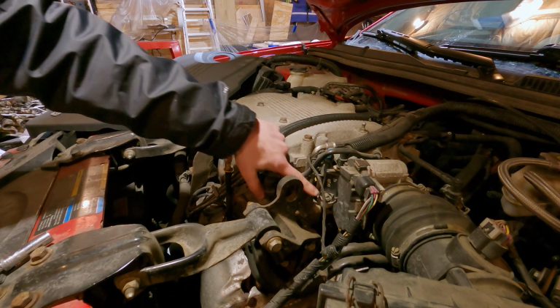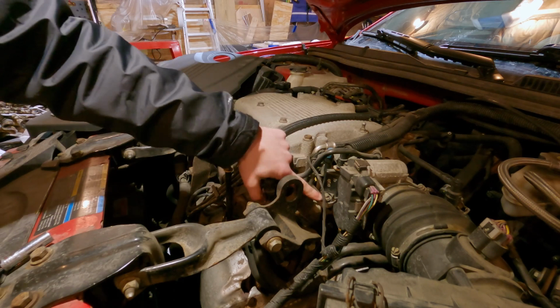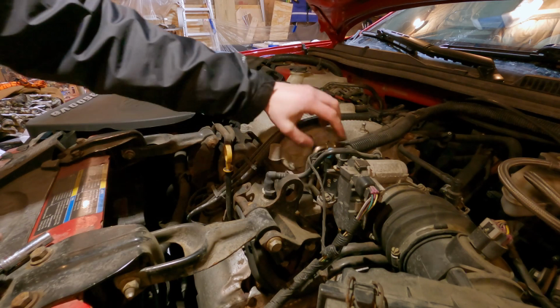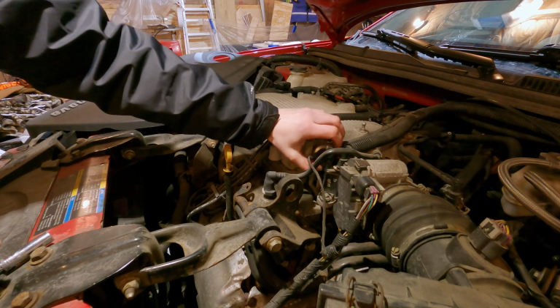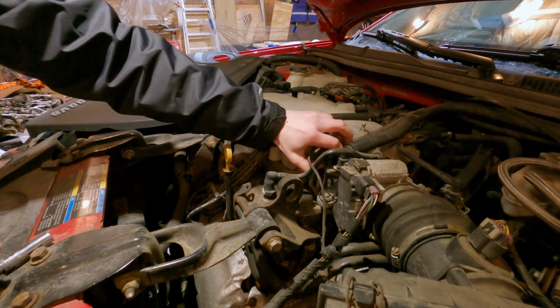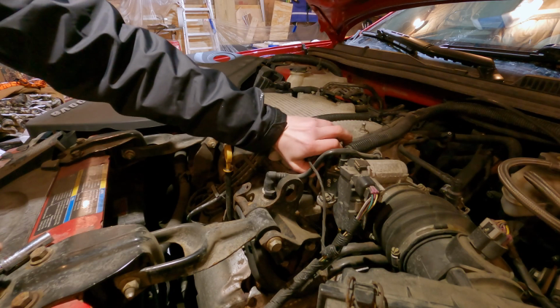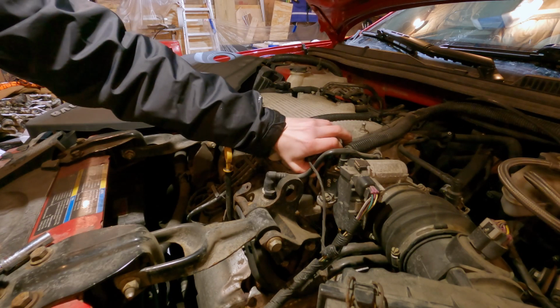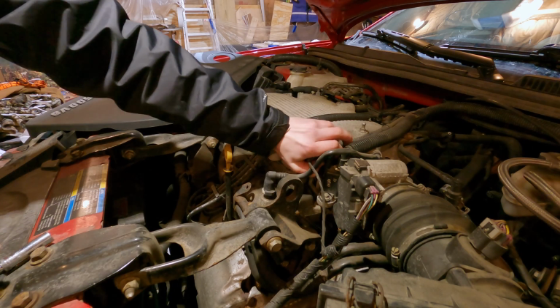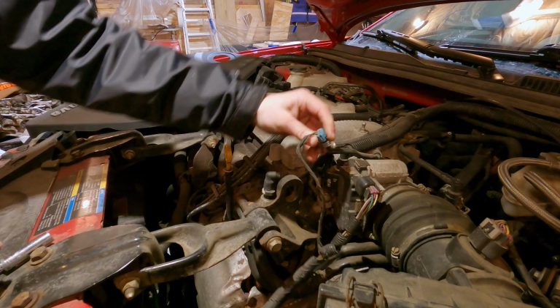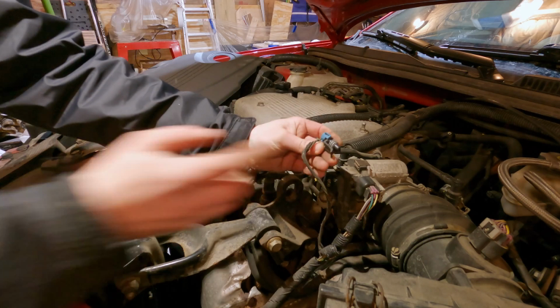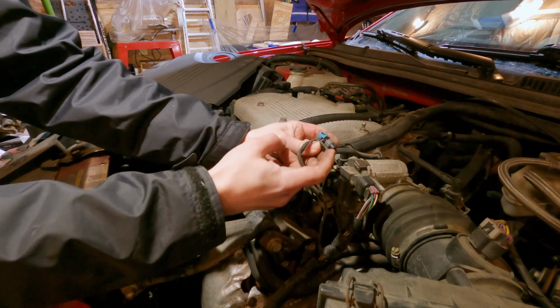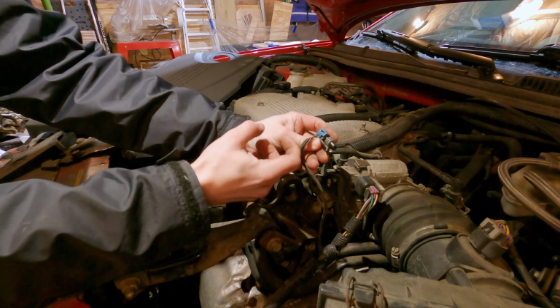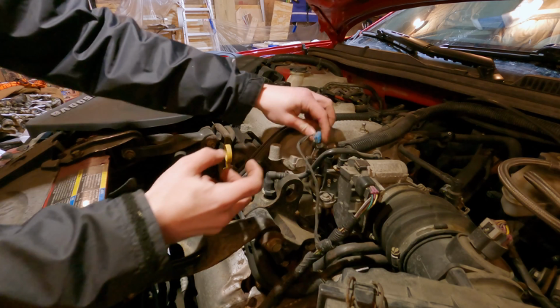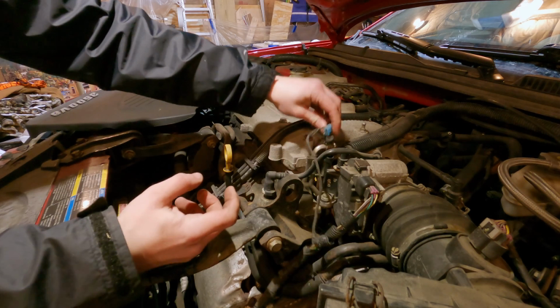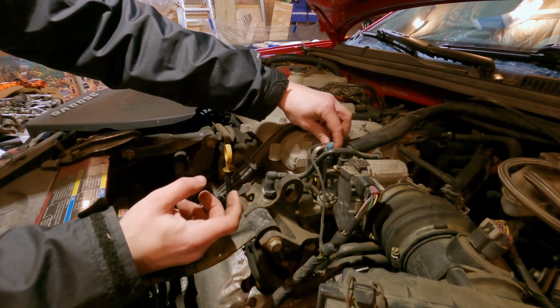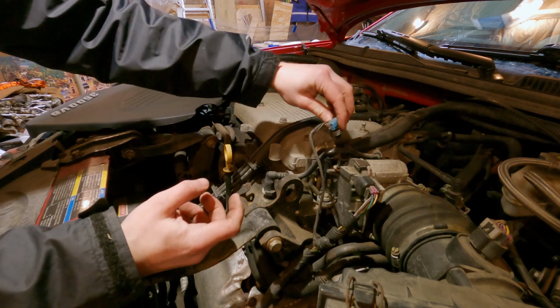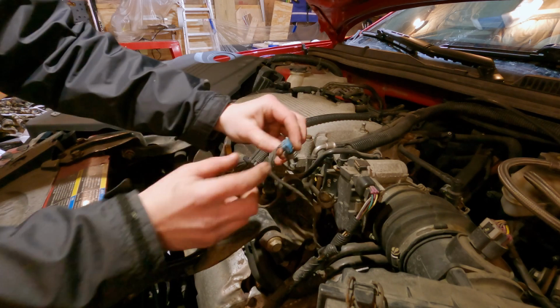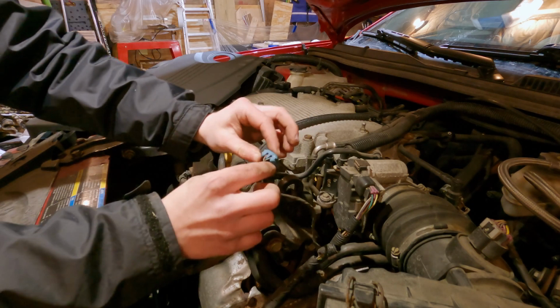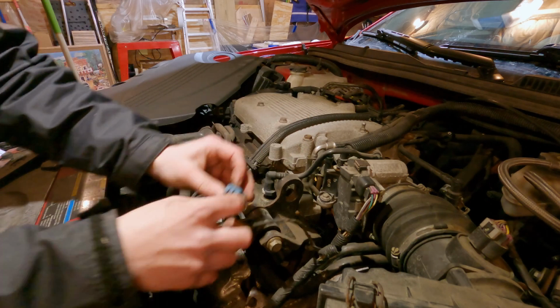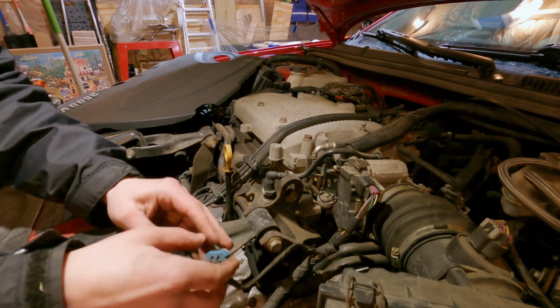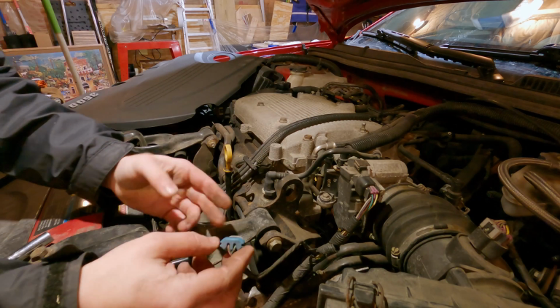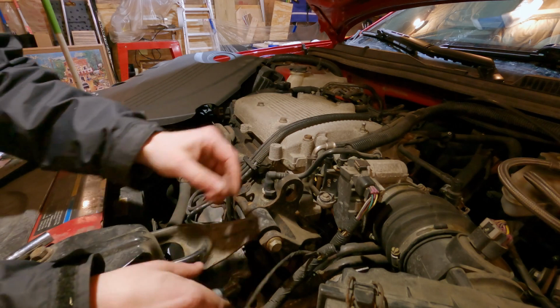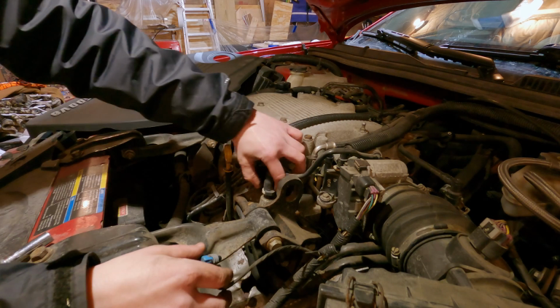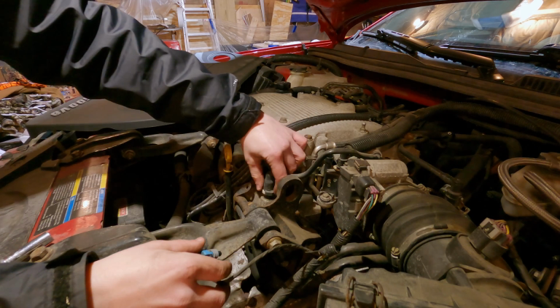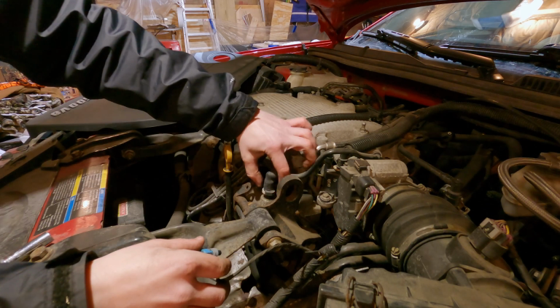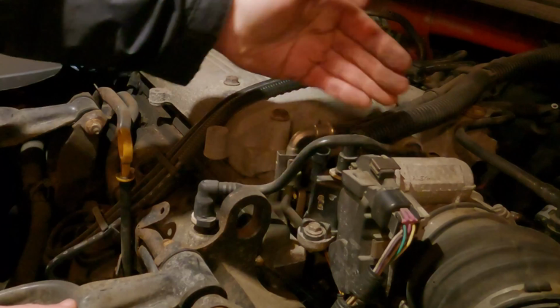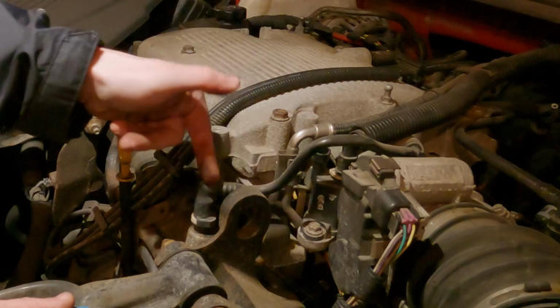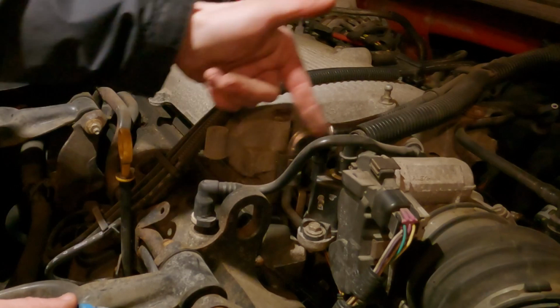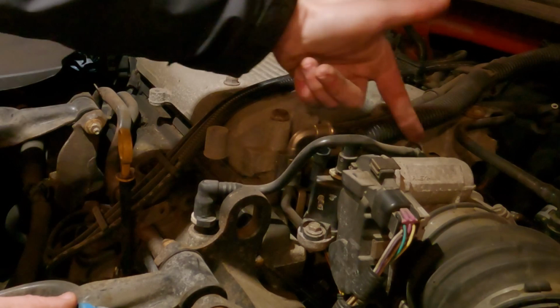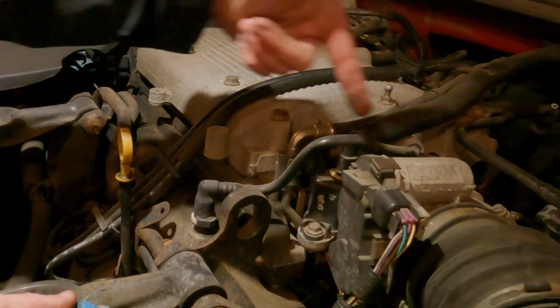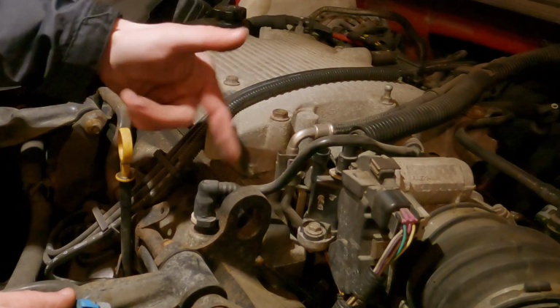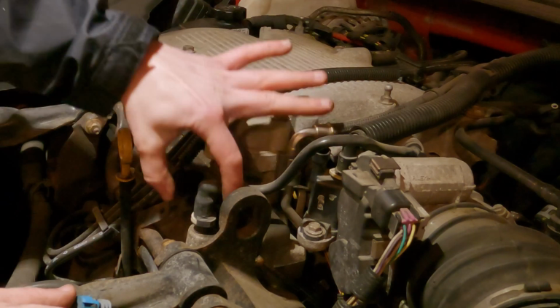As you can see, we have one harness on the top. Just pop that tab backwards as you lift up — do not pull on the wires, that can damage the wires. We have this little hose running across here.